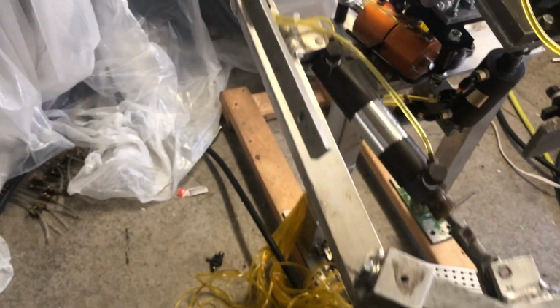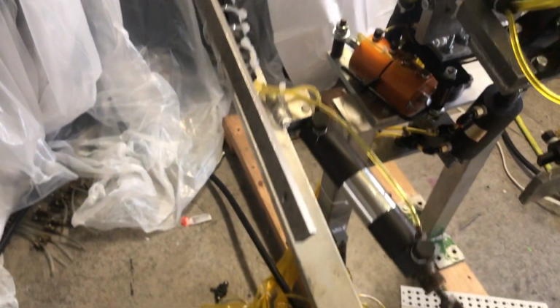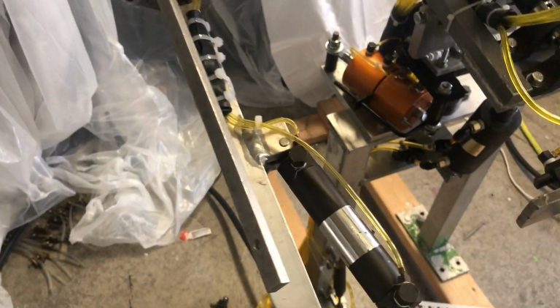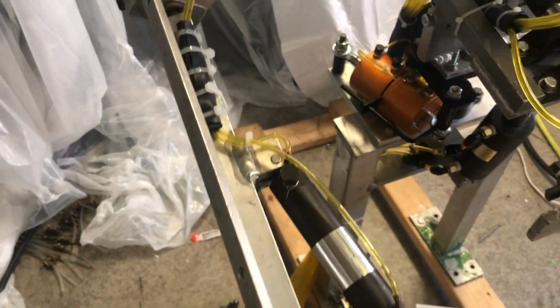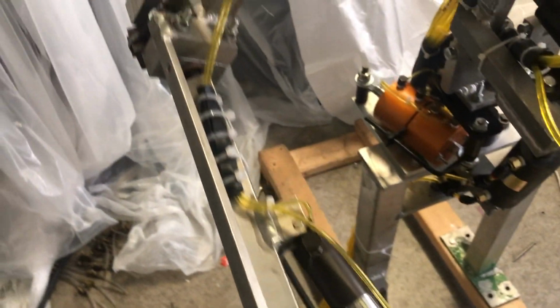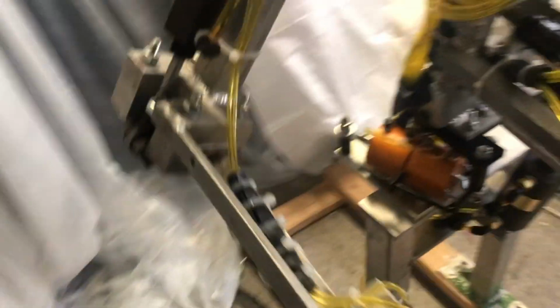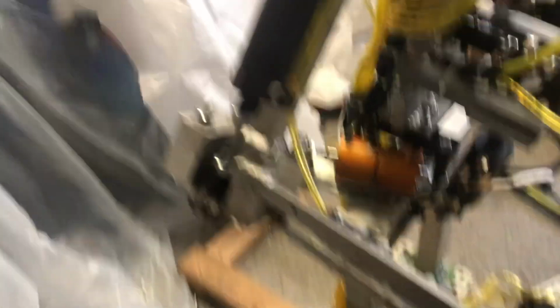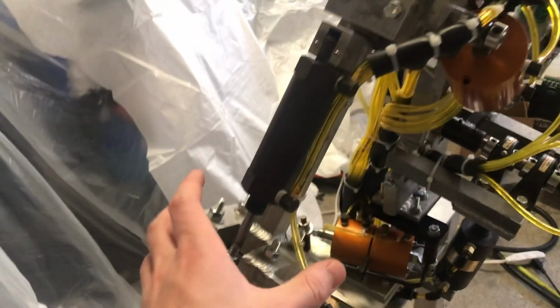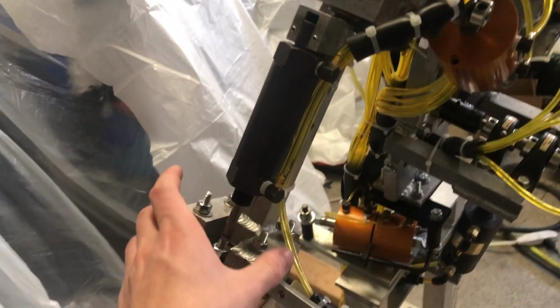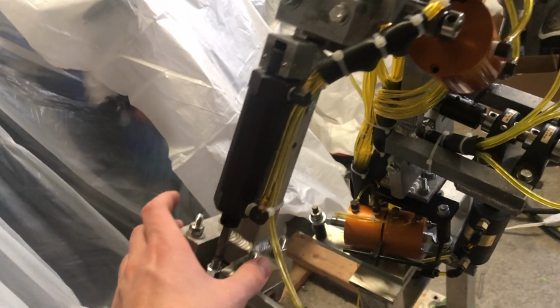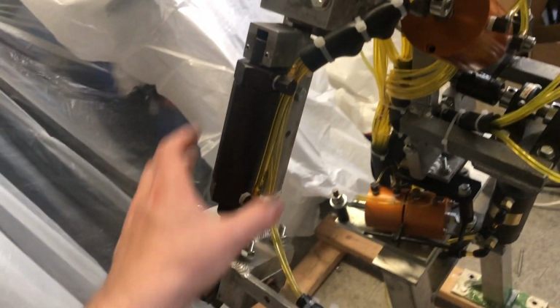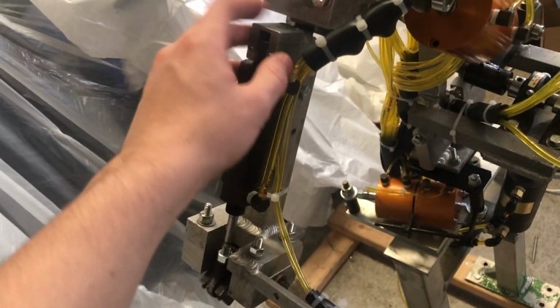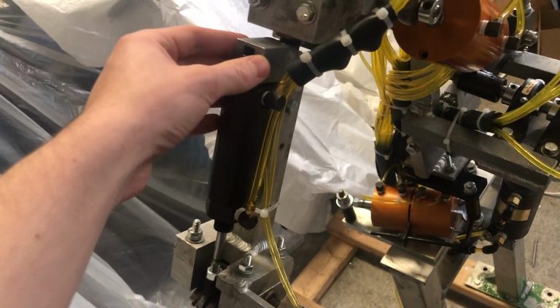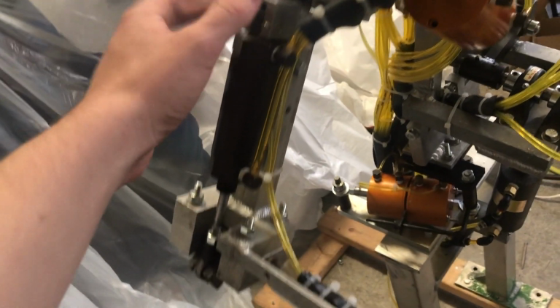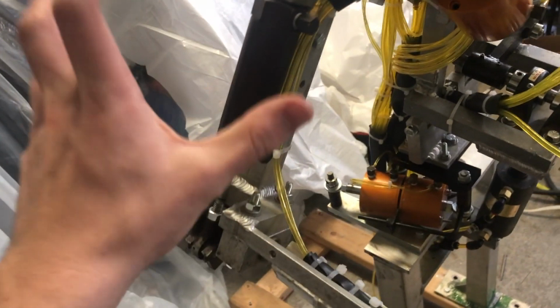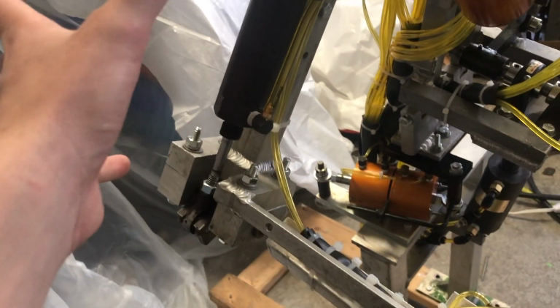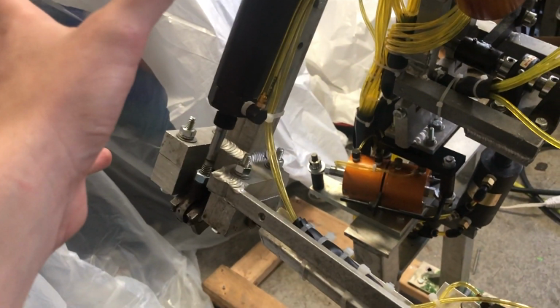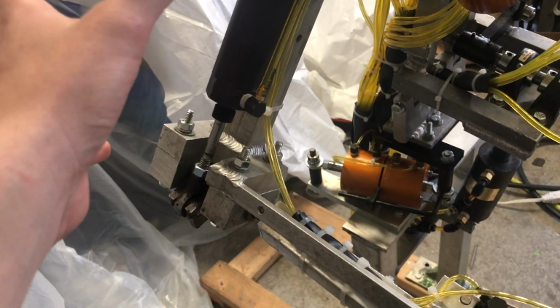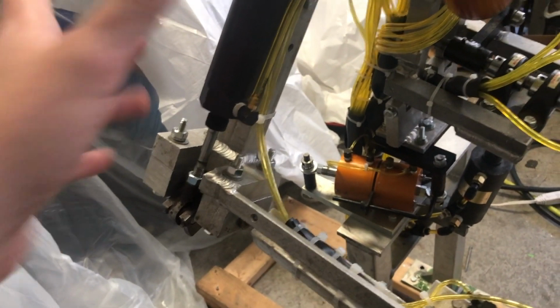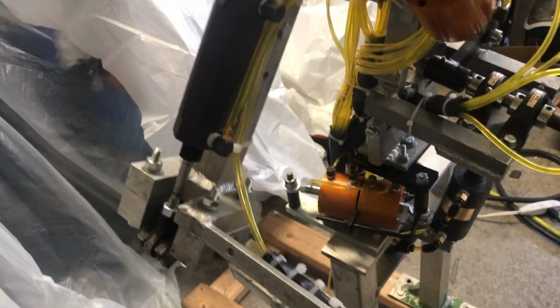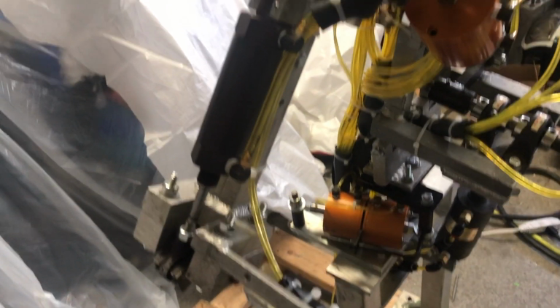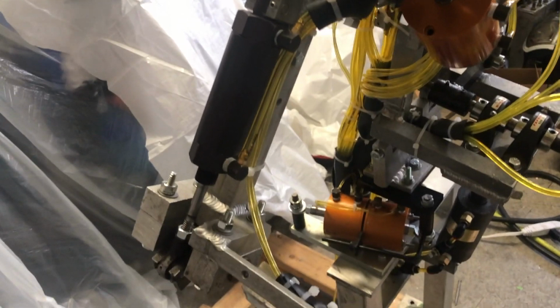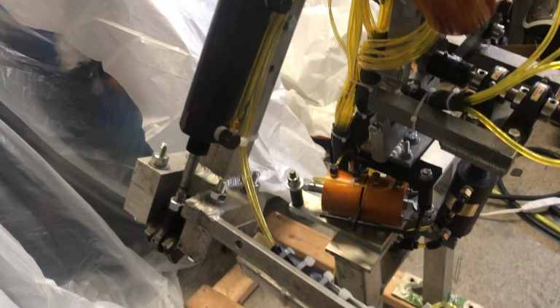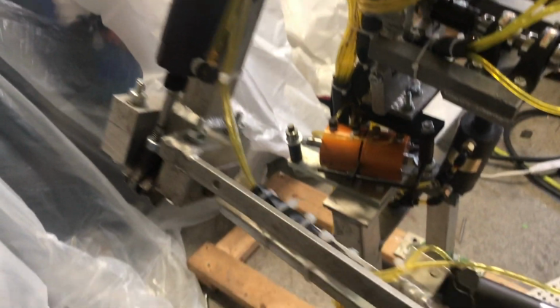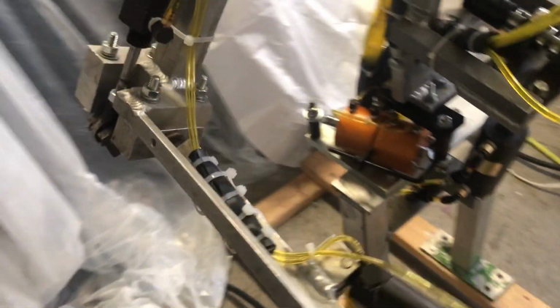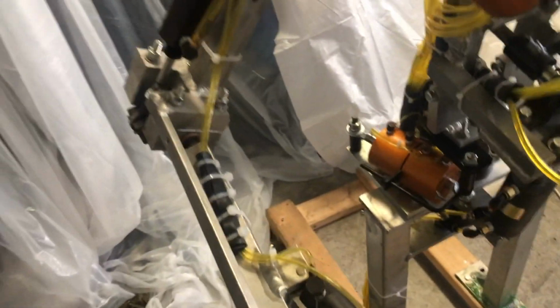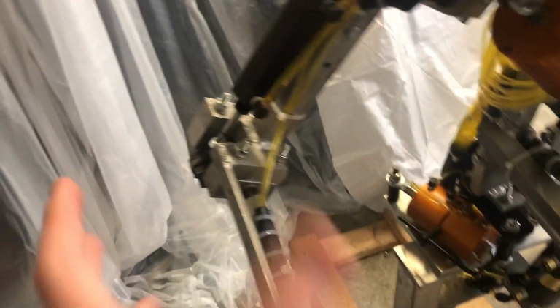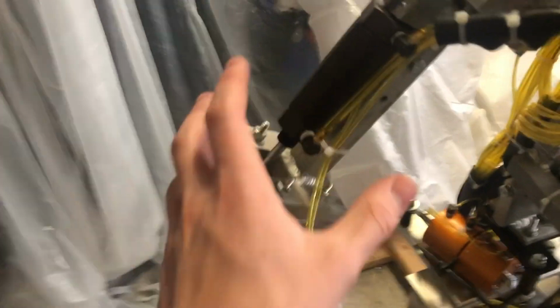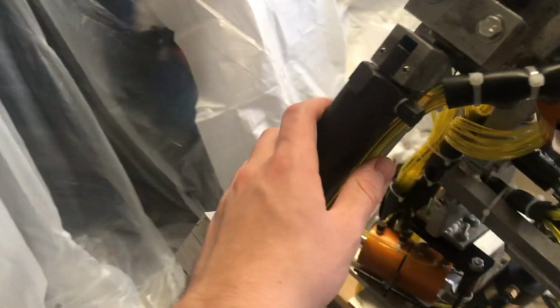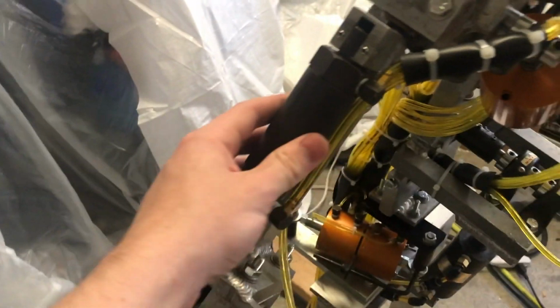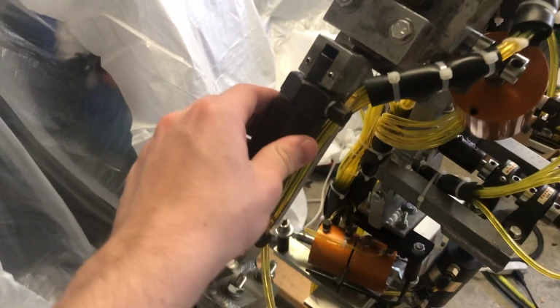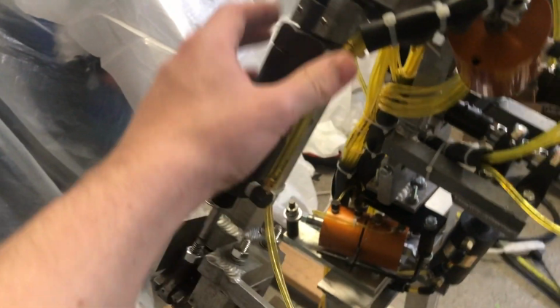And so we did that. And then up here, this is a new upper arm. I didn't actually replace that much of him. I didn't replace, for example, the cylinder or anything.